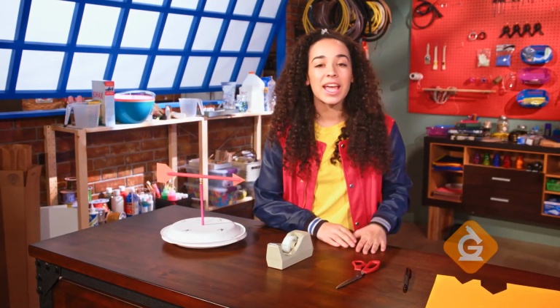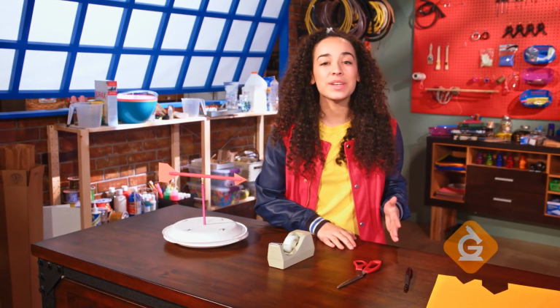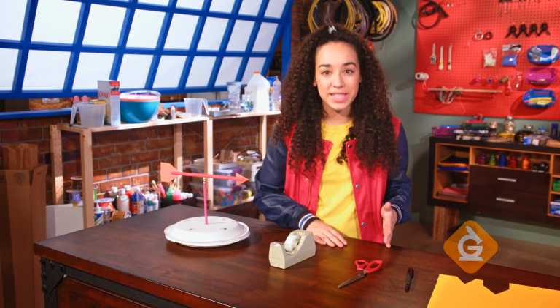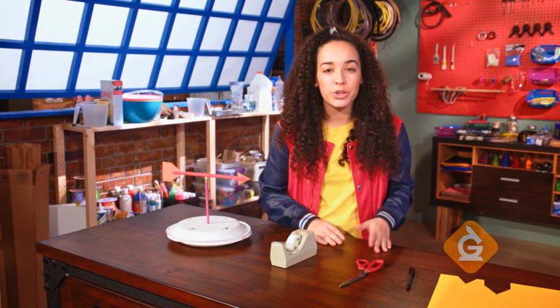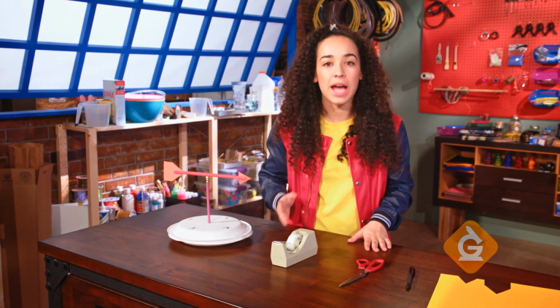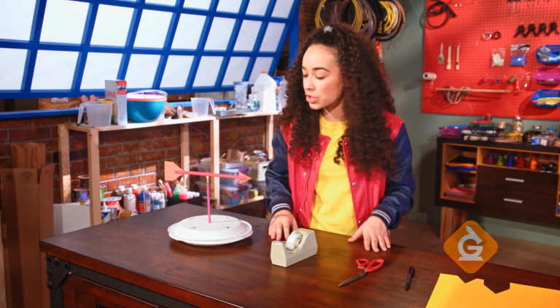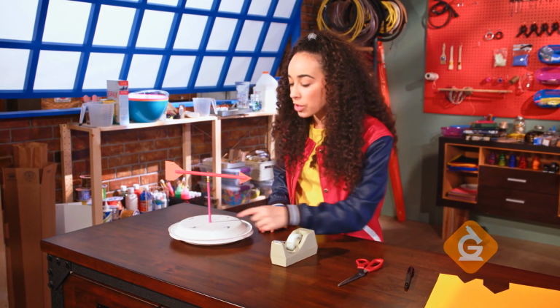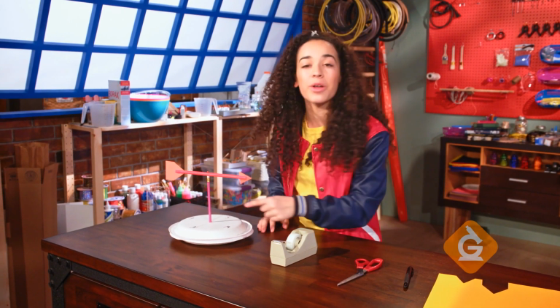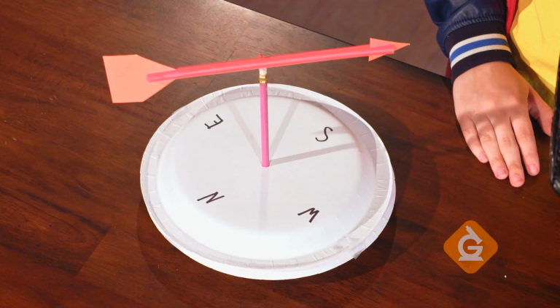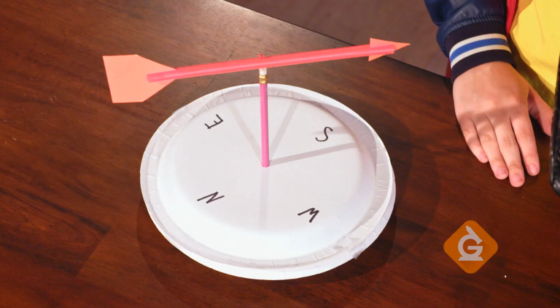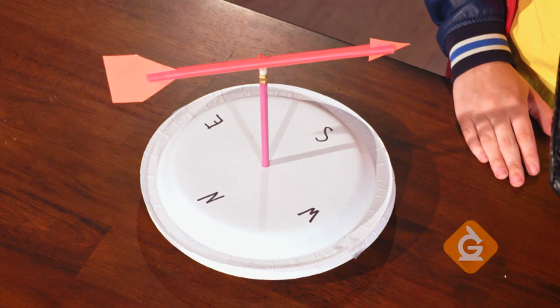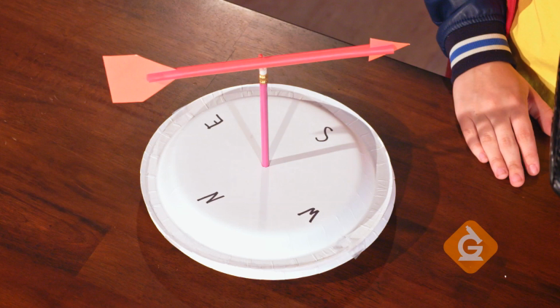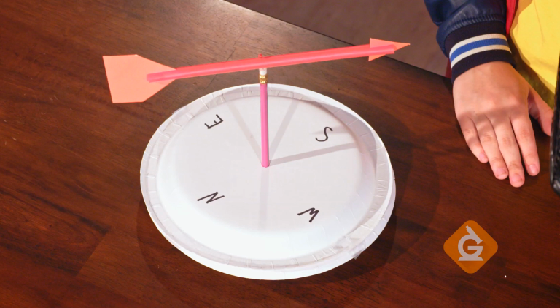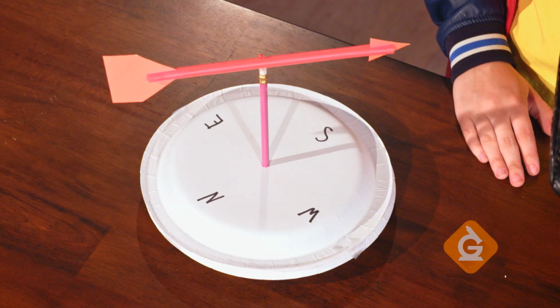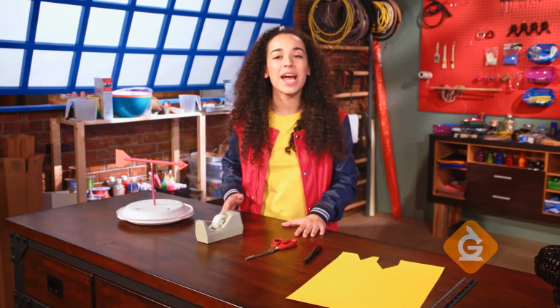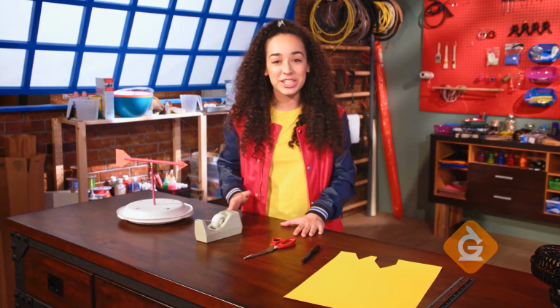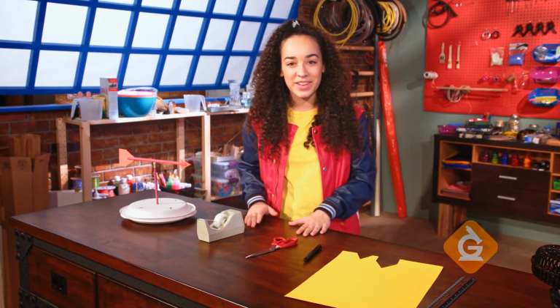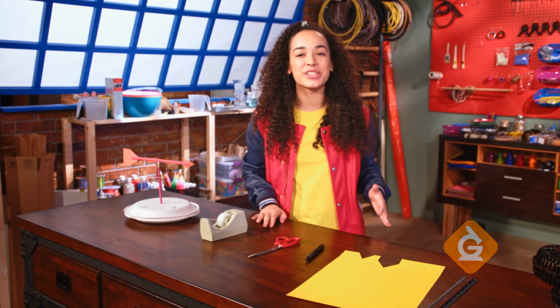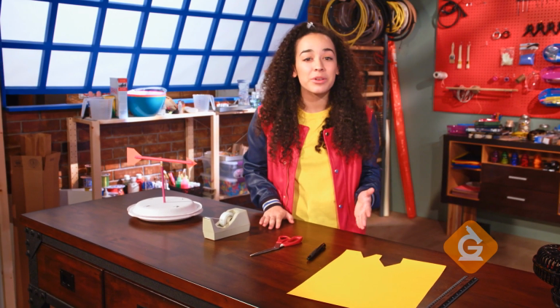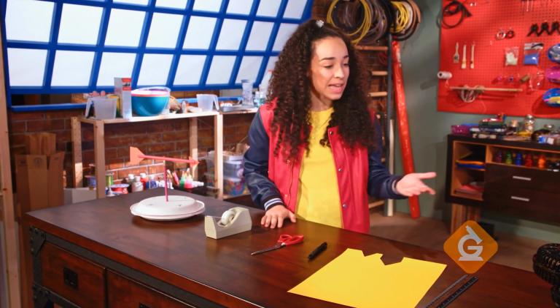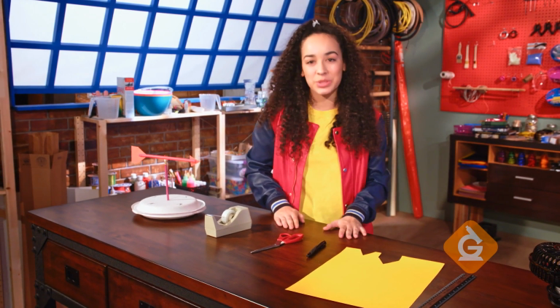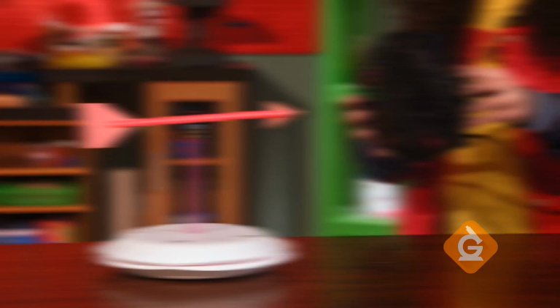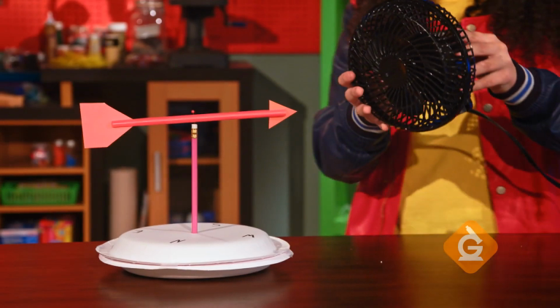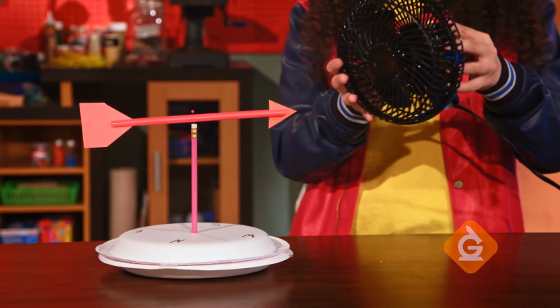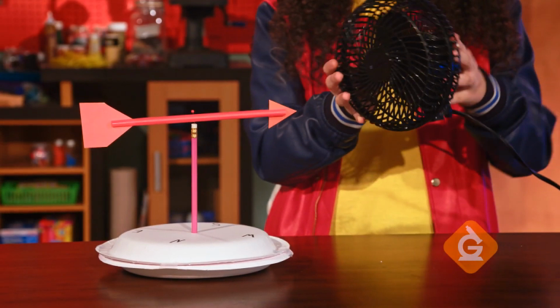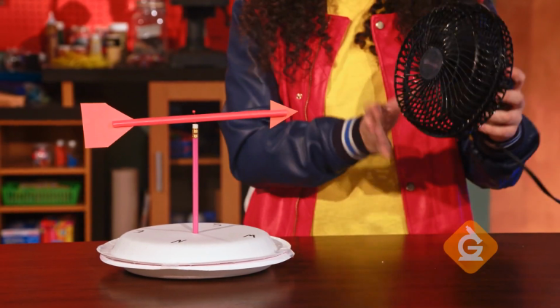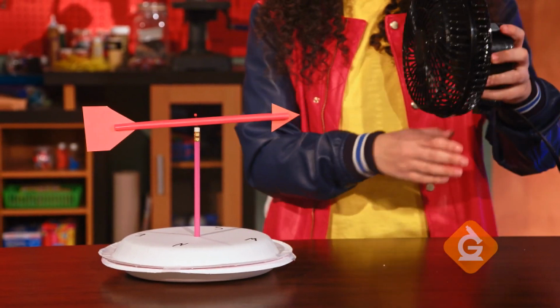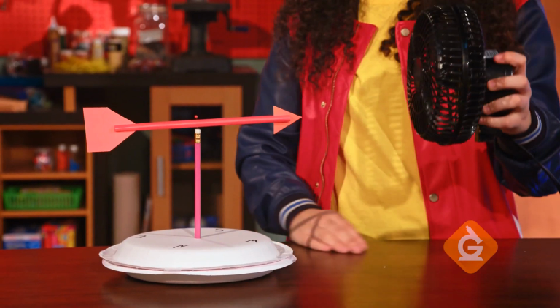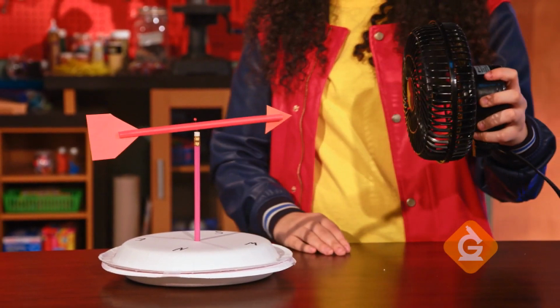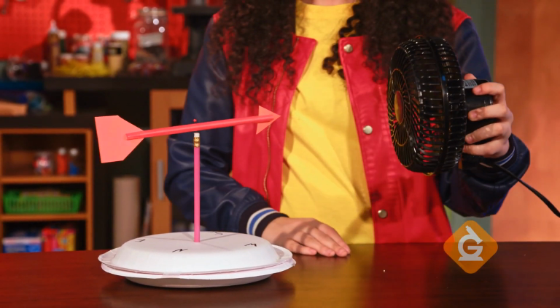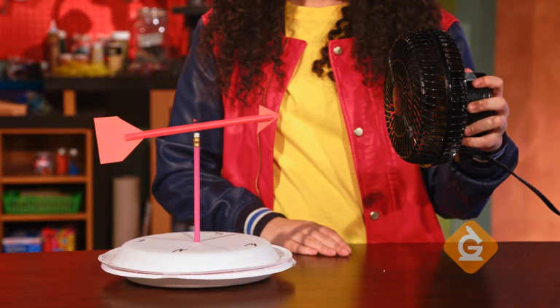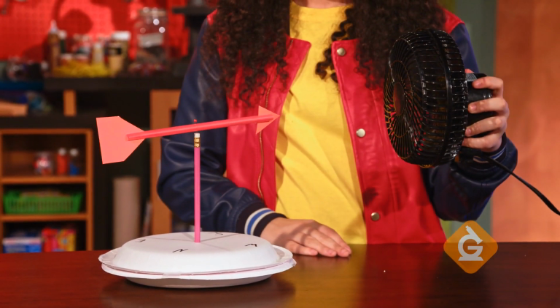If you're doing this outside, you can use a compass to align north on the plate to north on your compass. Now it's time to test your wind vane using your table fan to act as the wind. As the wind blows, the vane will spin, pointing in the direction that the wind is blowing.